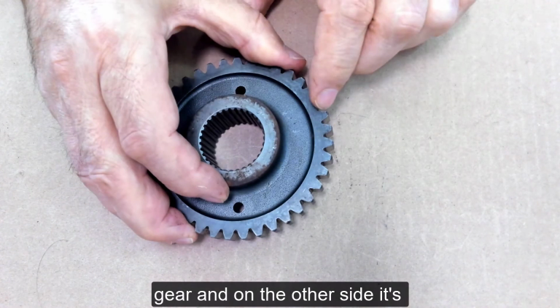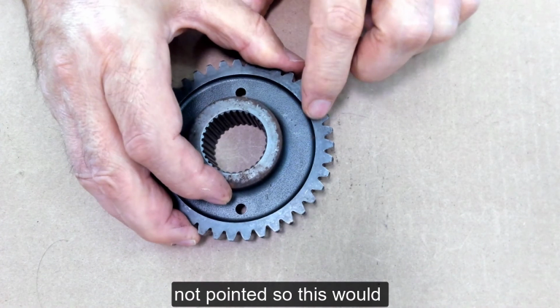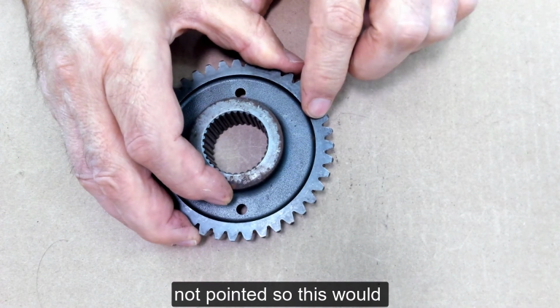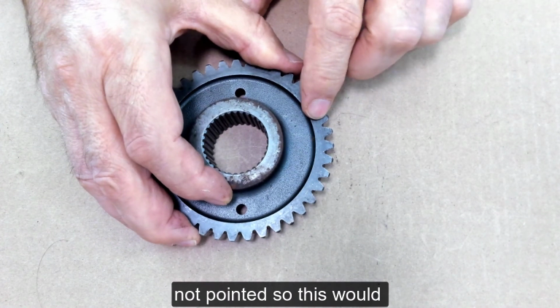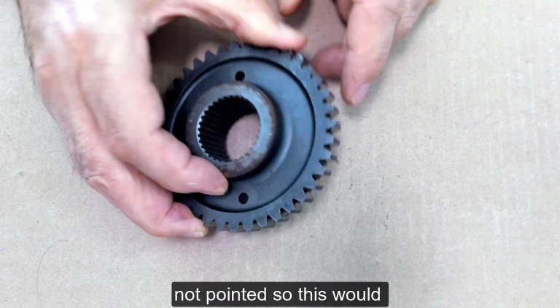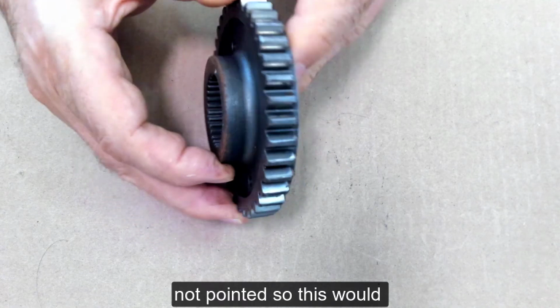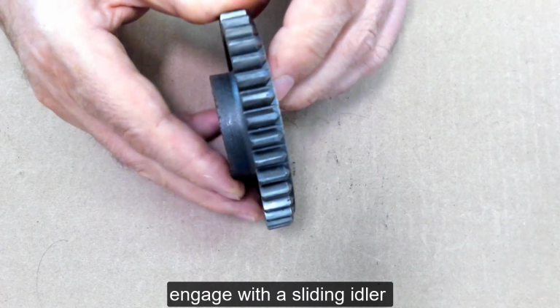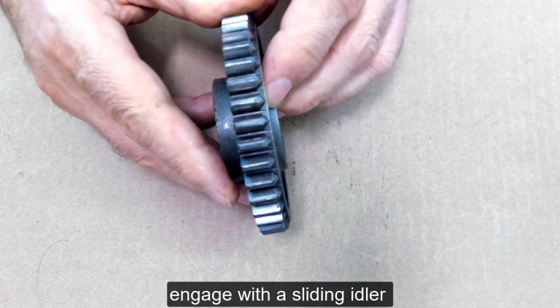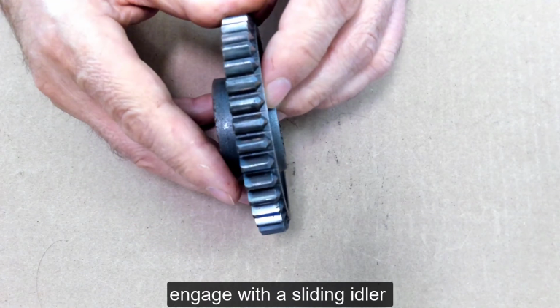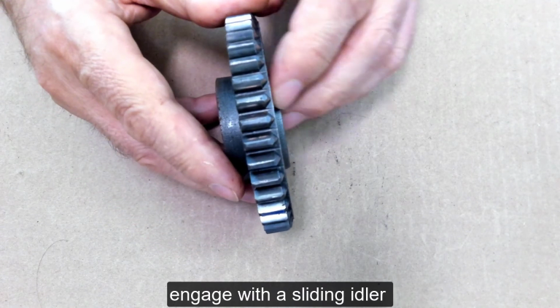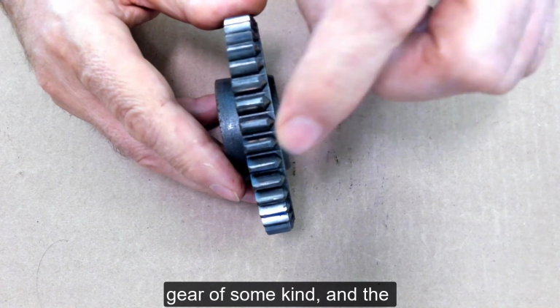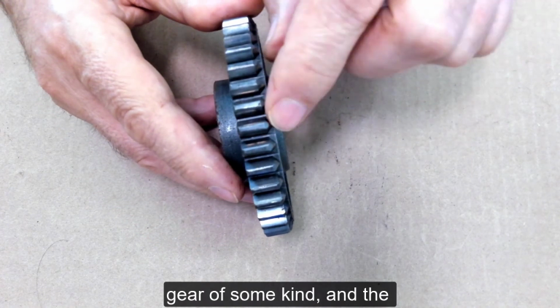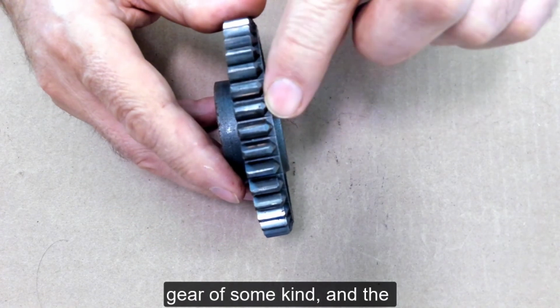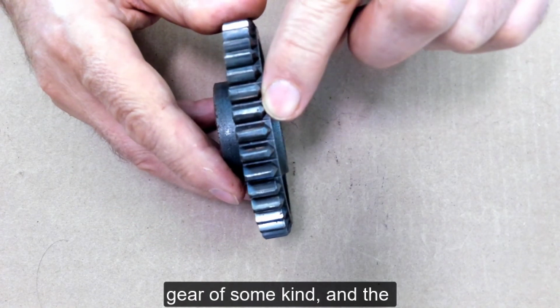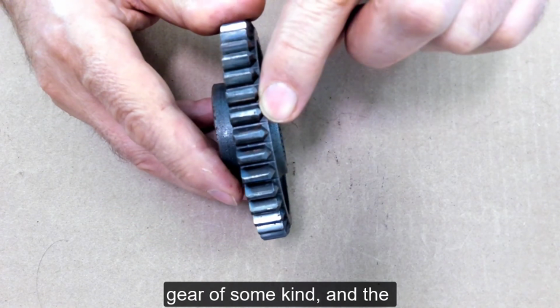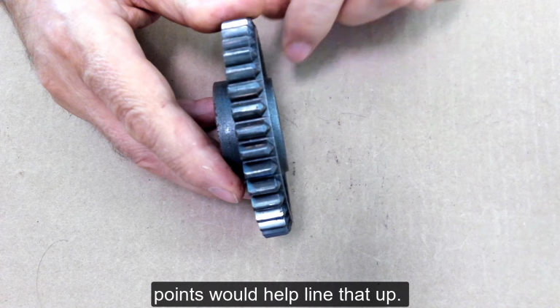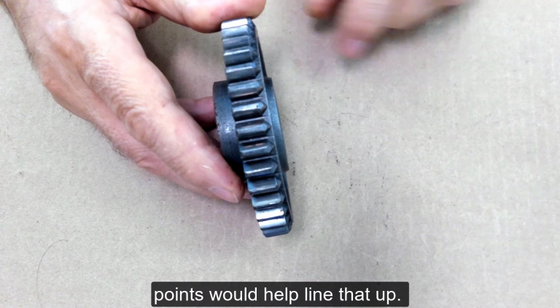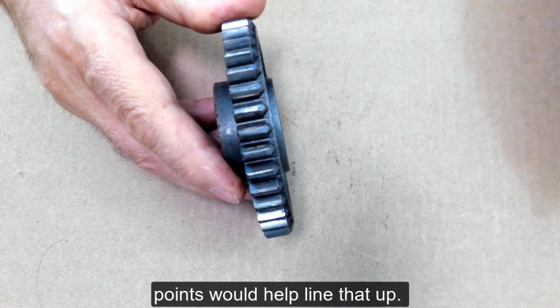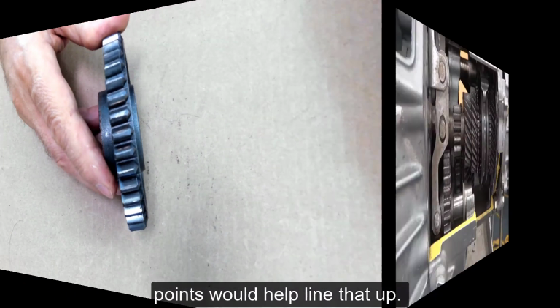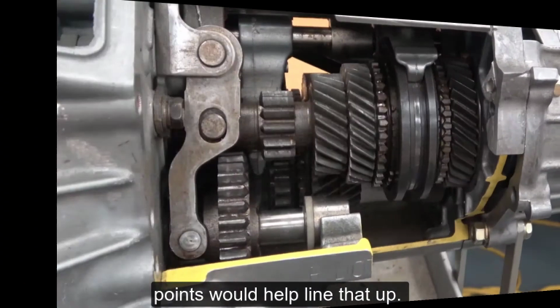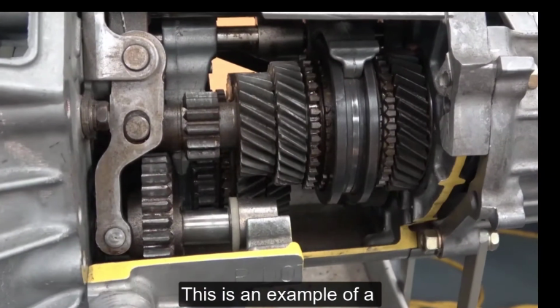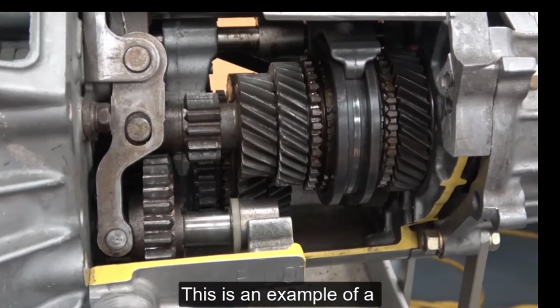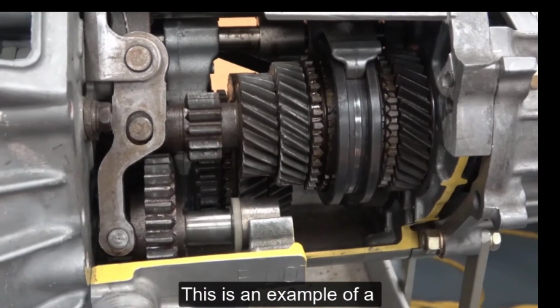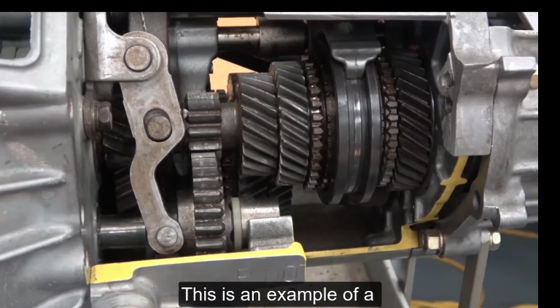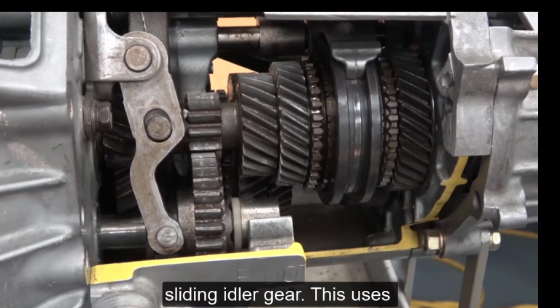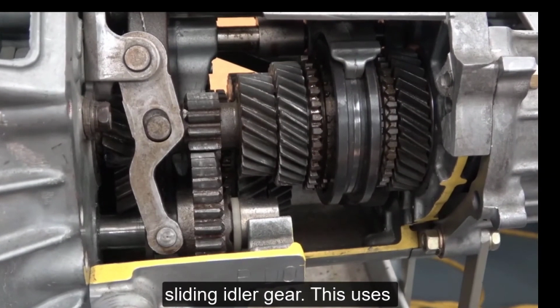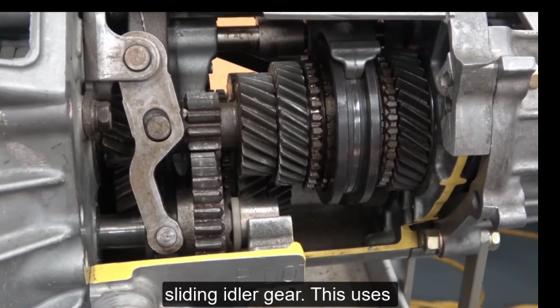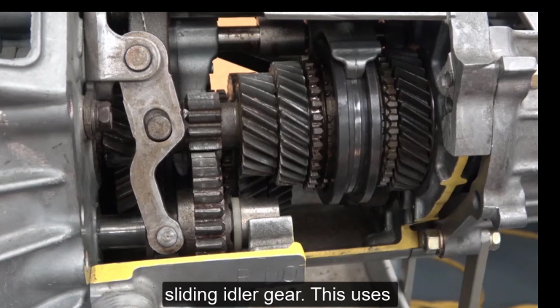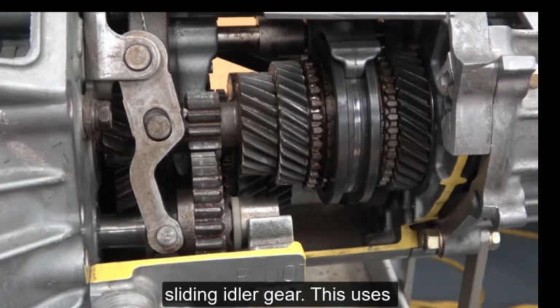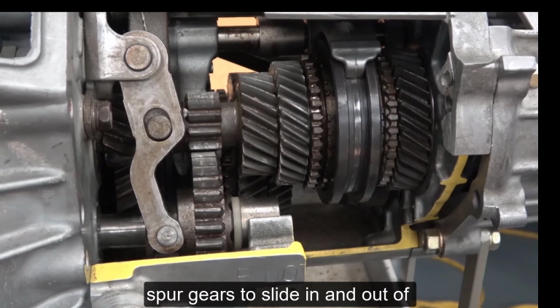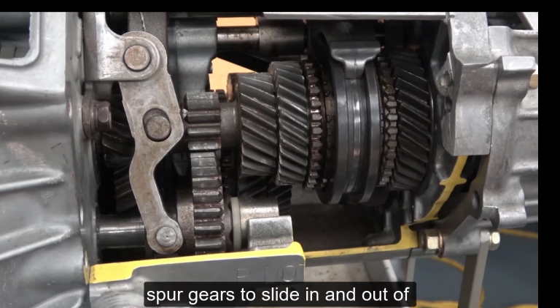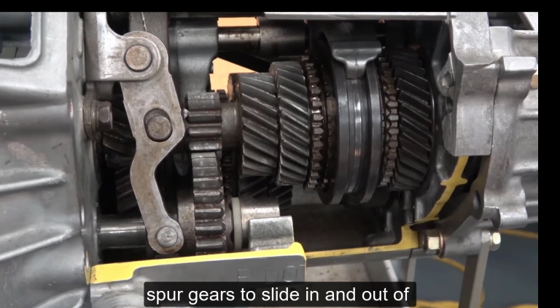On the other side it's not pointed, so this would engage with a sliding idler gear of some kind, and the points would help line that up. This is an example of a sliding idler gear — it uses spur gears to slide in and out of each other.